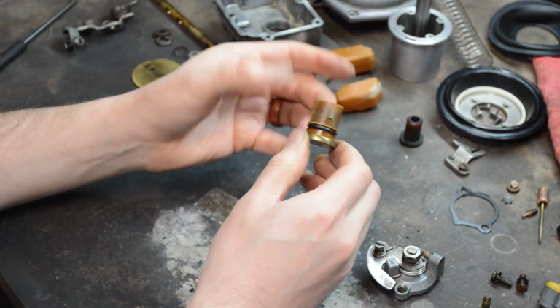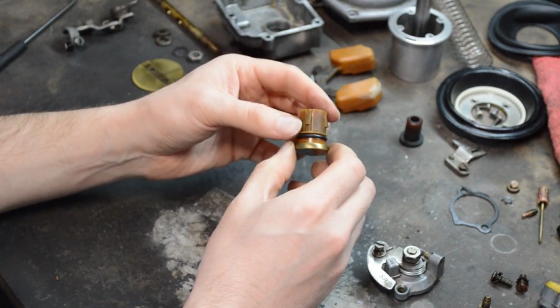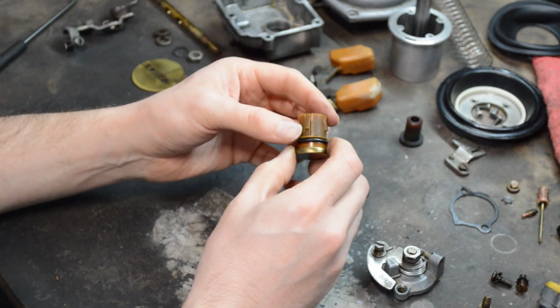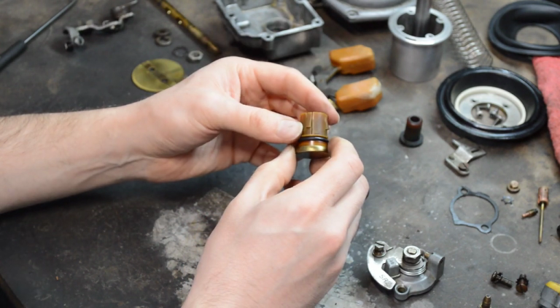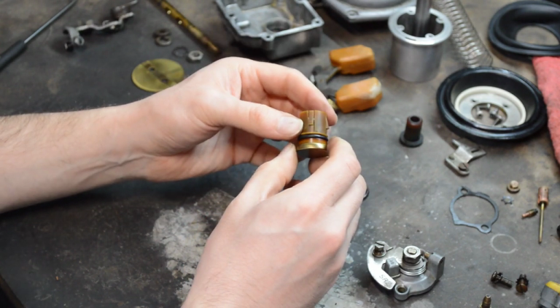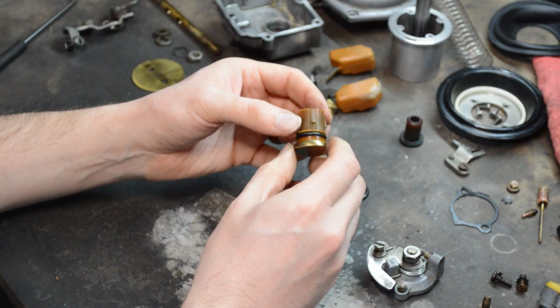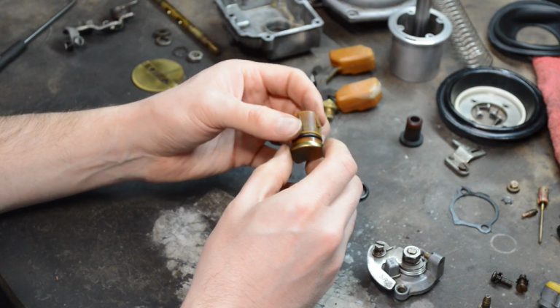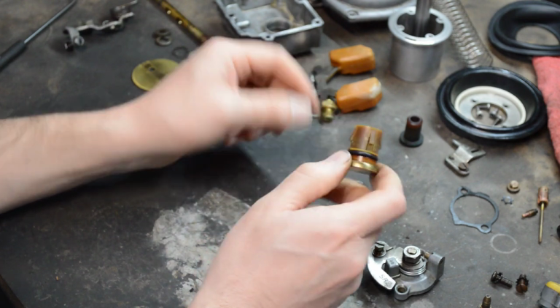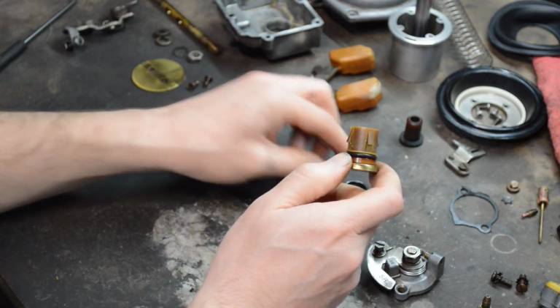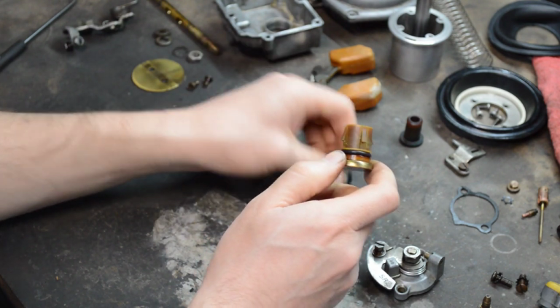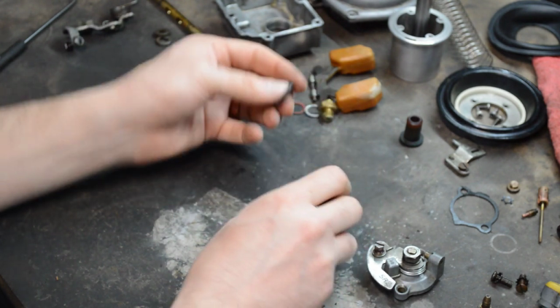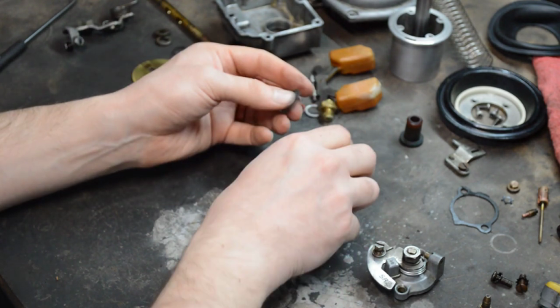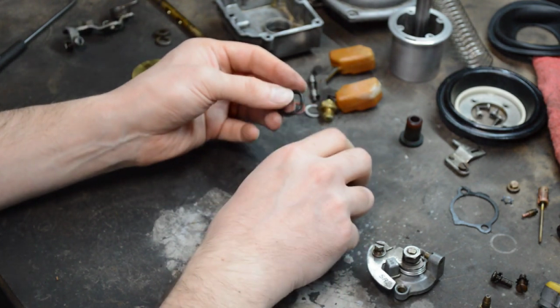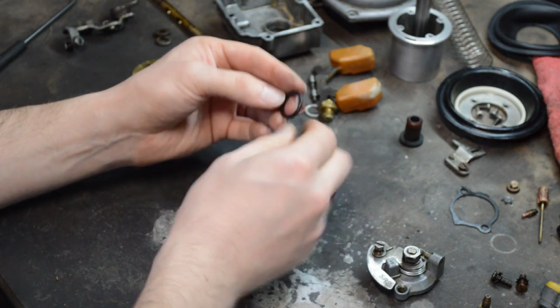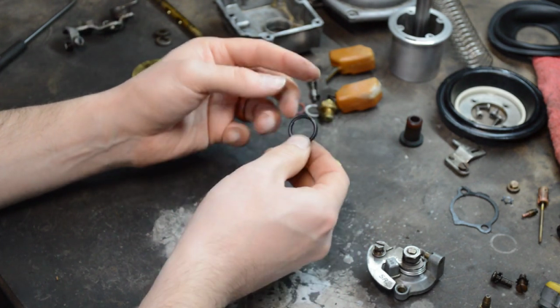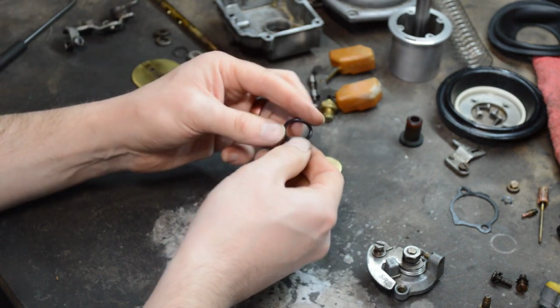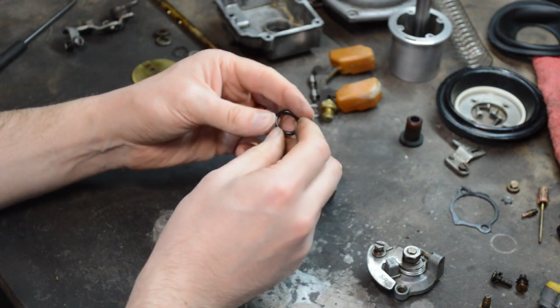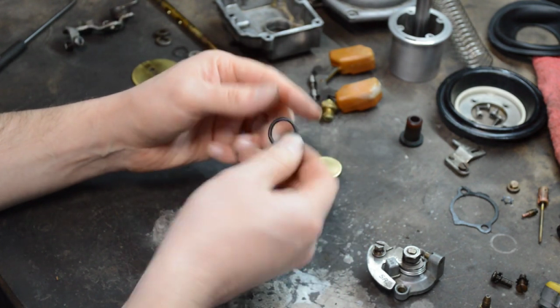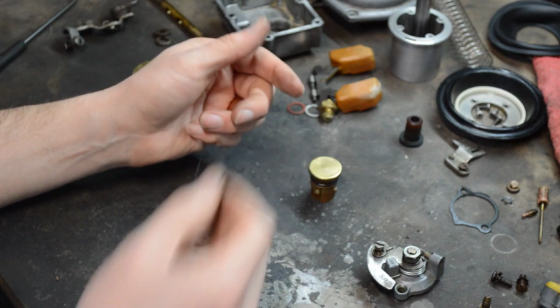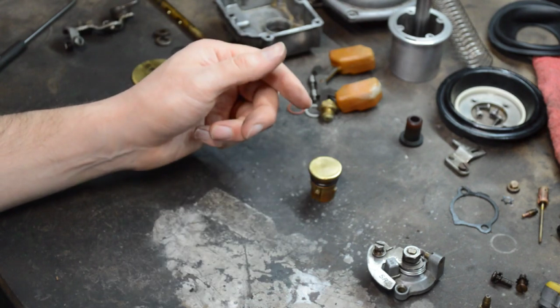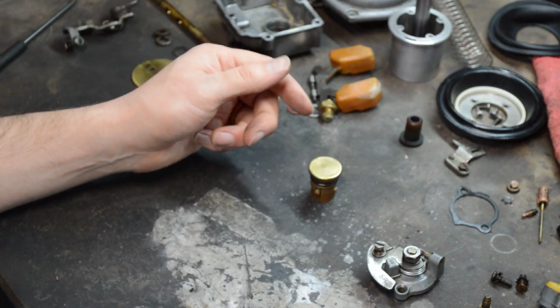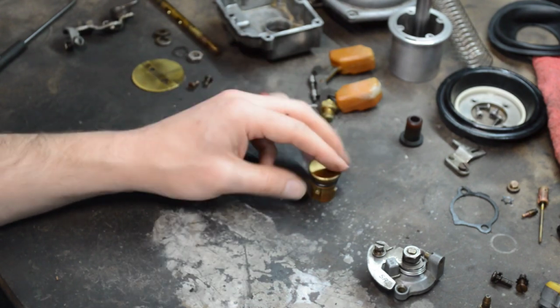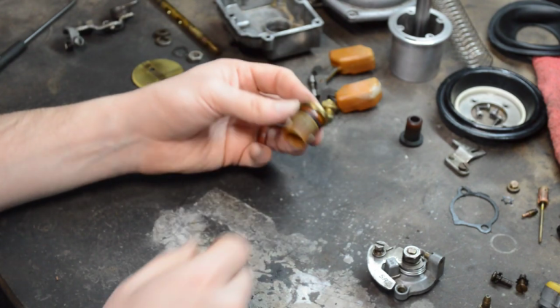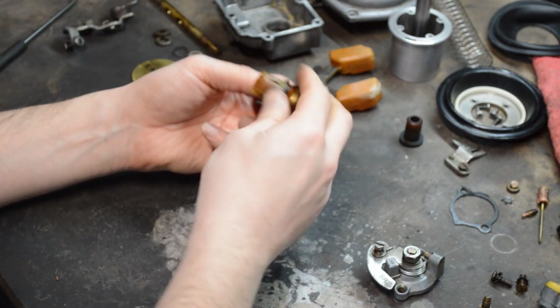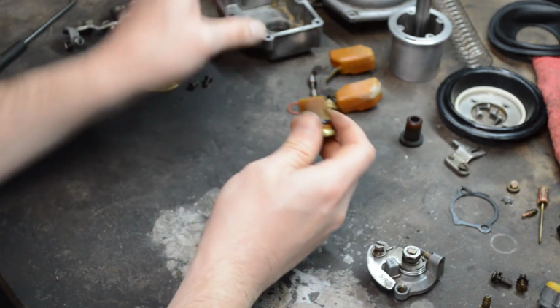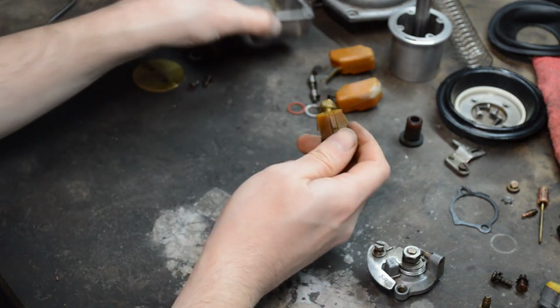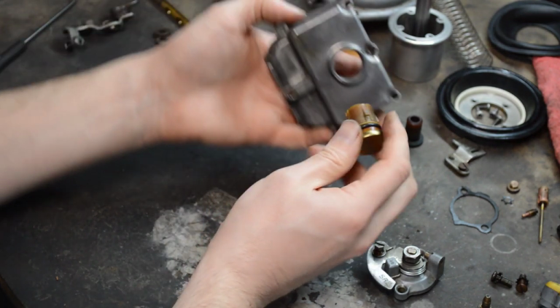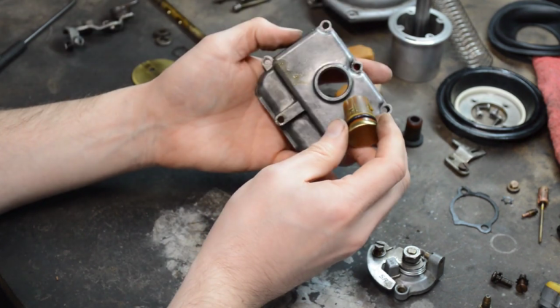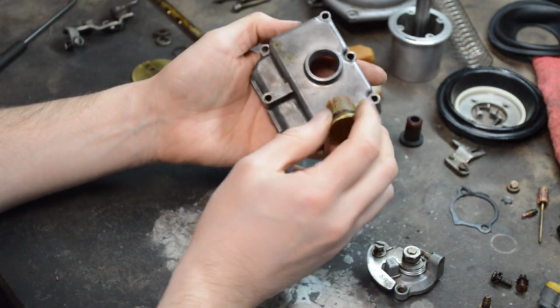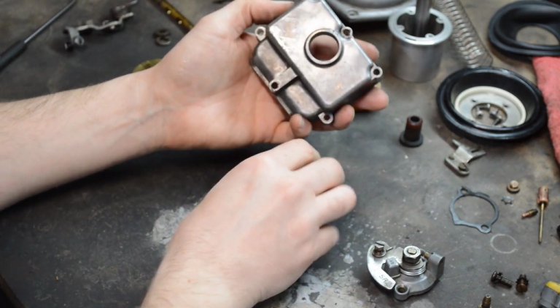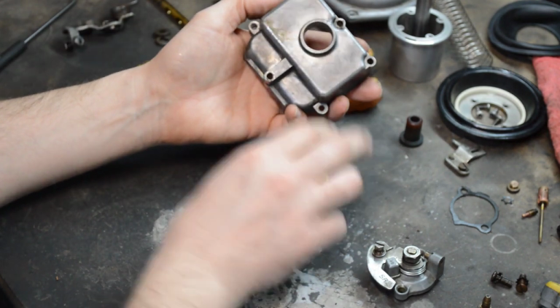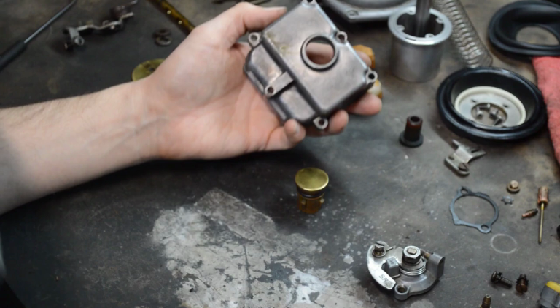Fix it right the first time. This is a common spot for these carbs to leak. One option is to put in a new gasket and JB weld it in place — it'll never leak again. But if you want to do it as it was at the factory, get rid of the old o-ring and put in a new one.